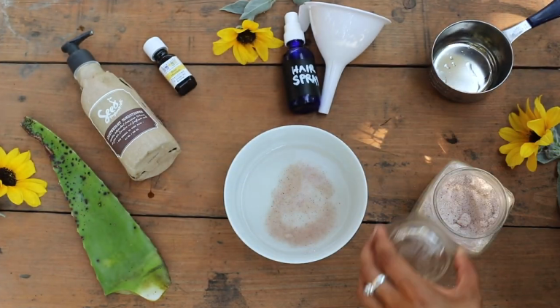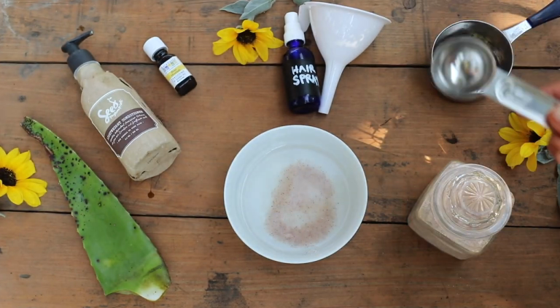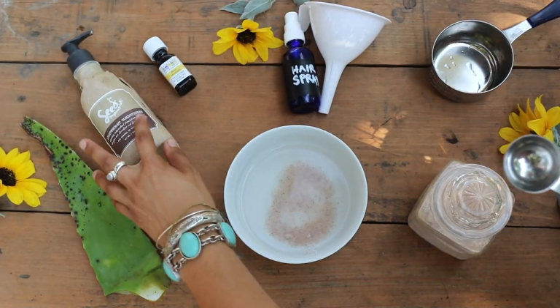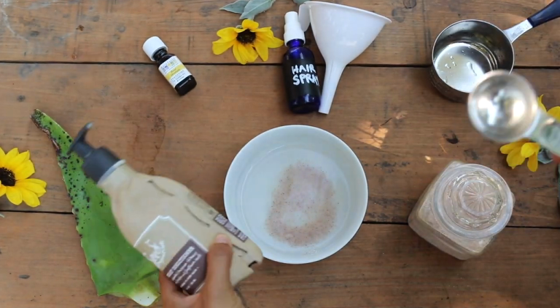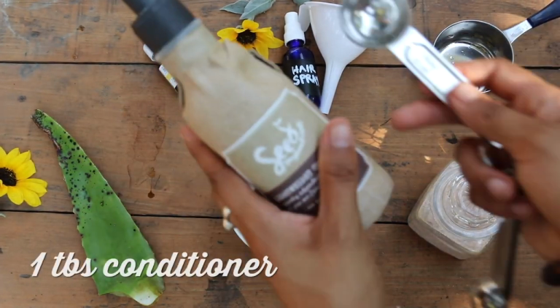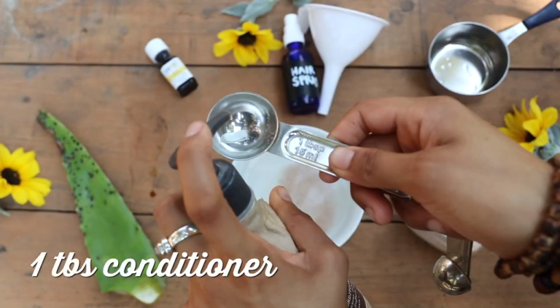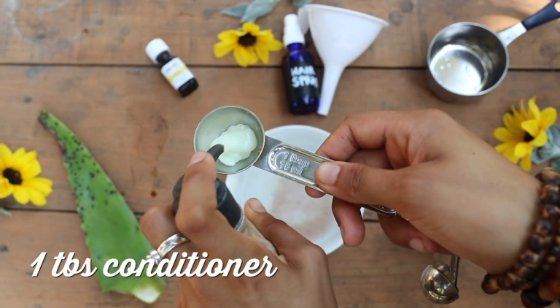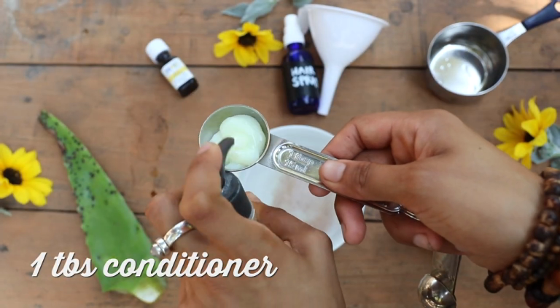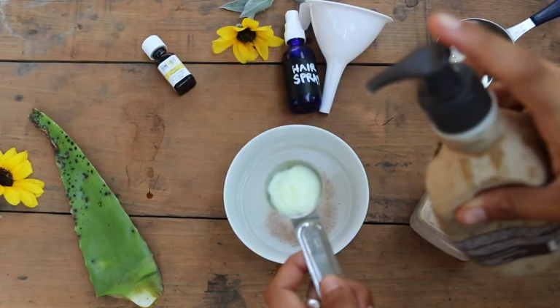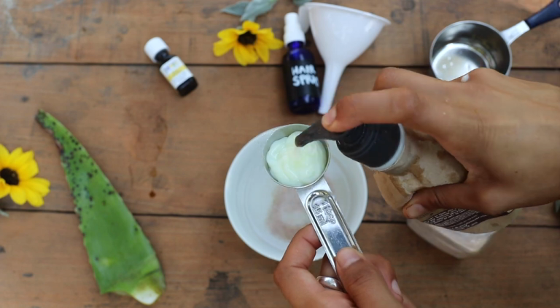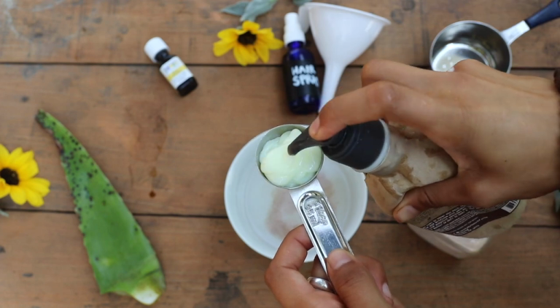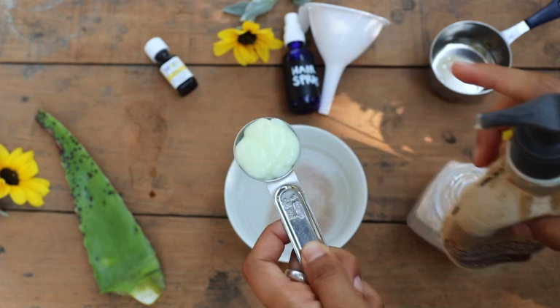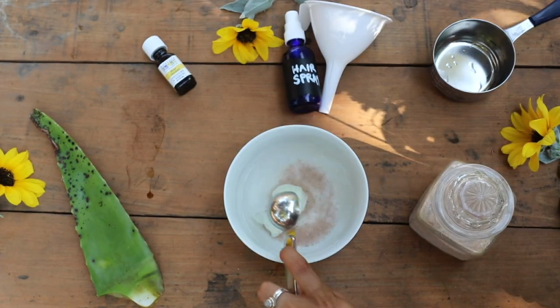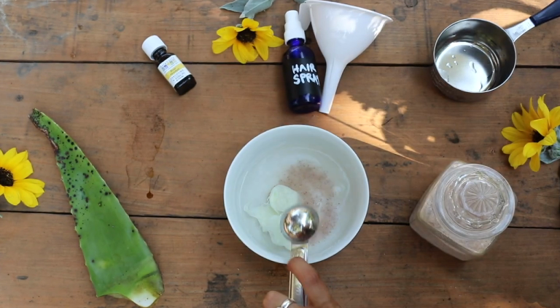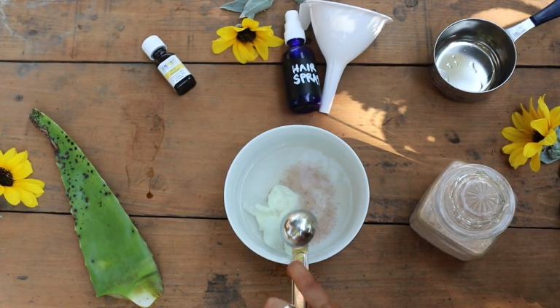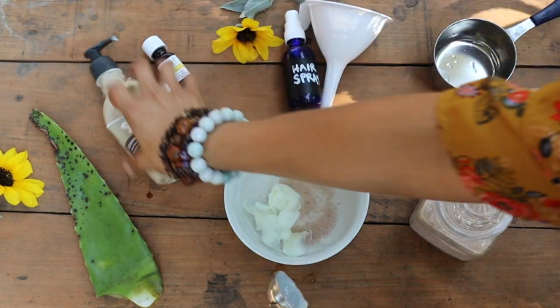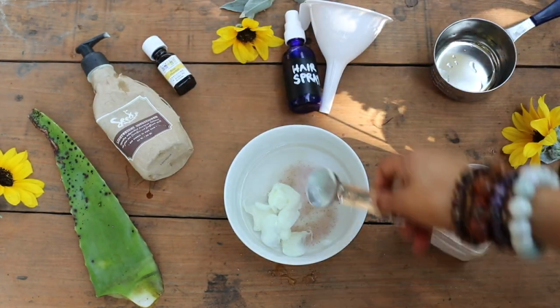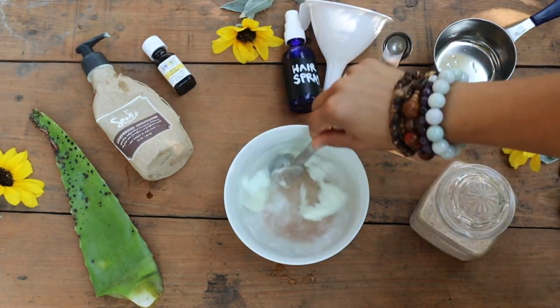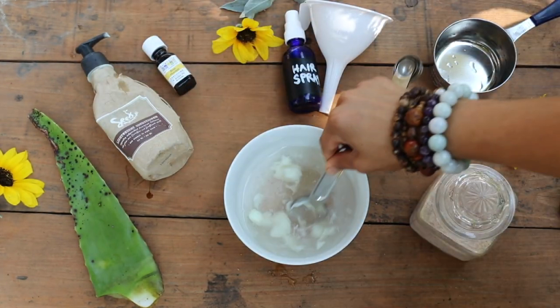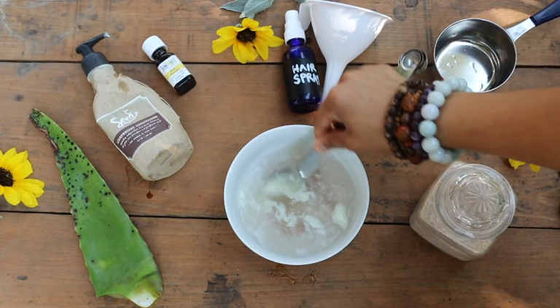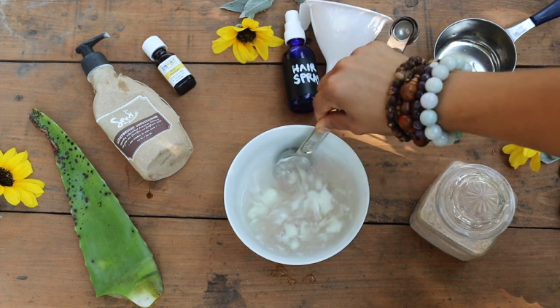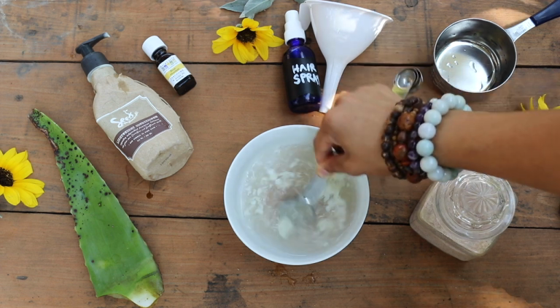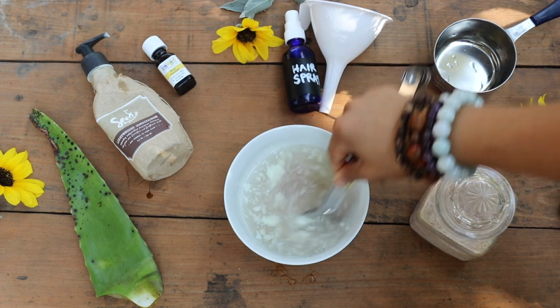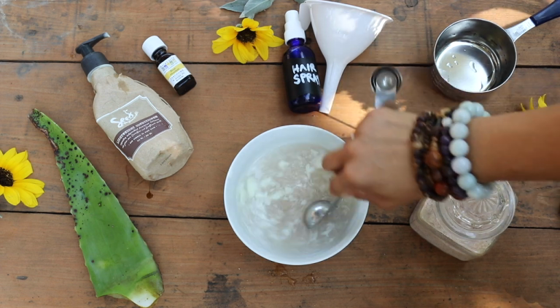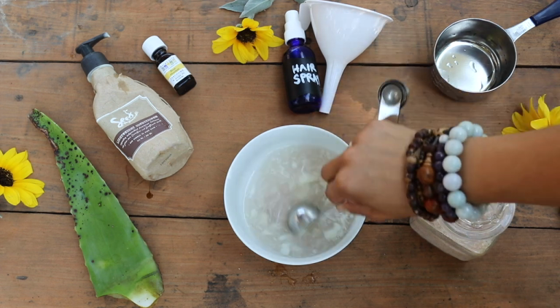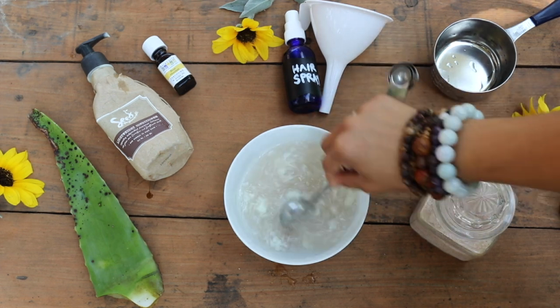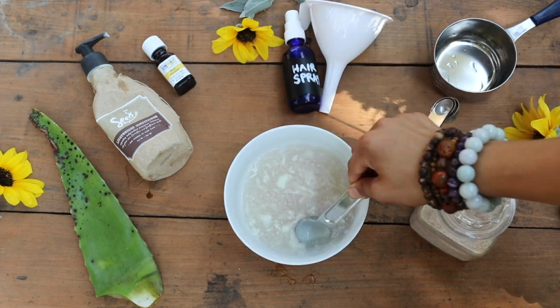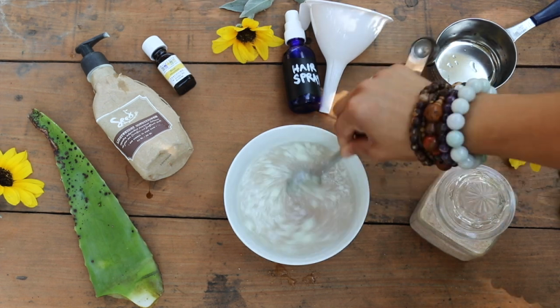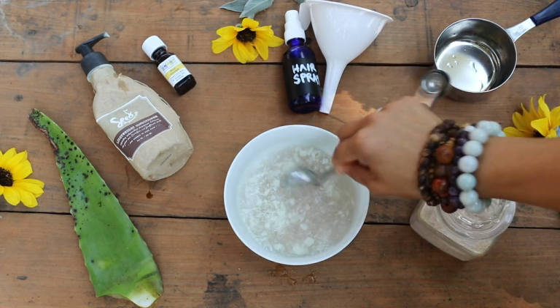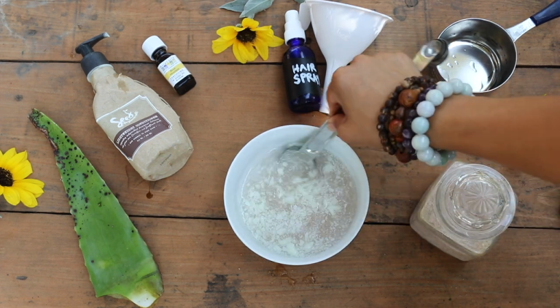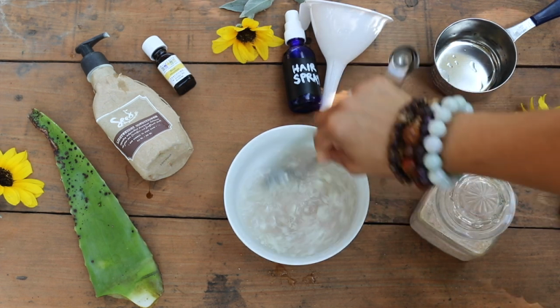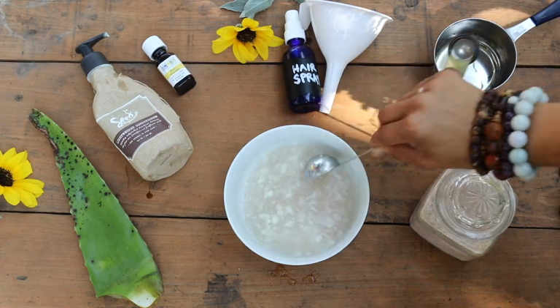Step number three is to add one tablespoon of your favorite organic, vegan and zero waste conditioner. Of course, if you have access to a bulk store near you, this is where you're going to want to stock up on your shampoos, soaps, conditioners, and everything.